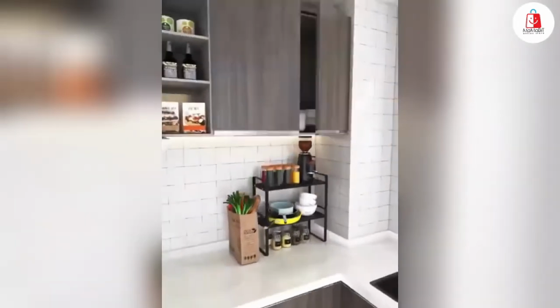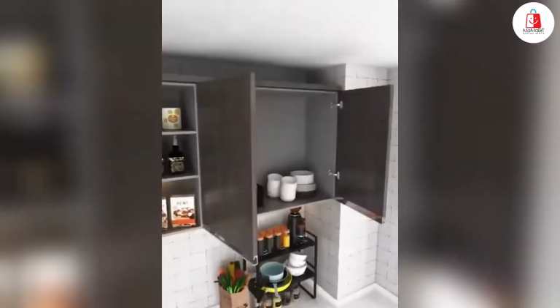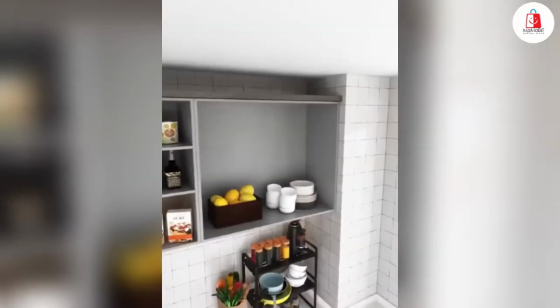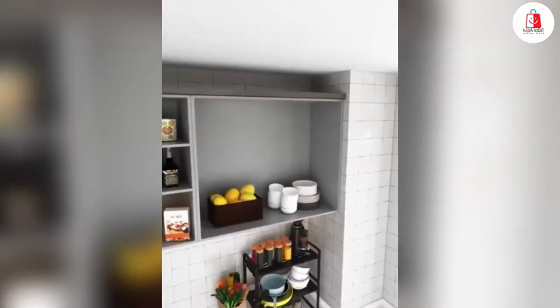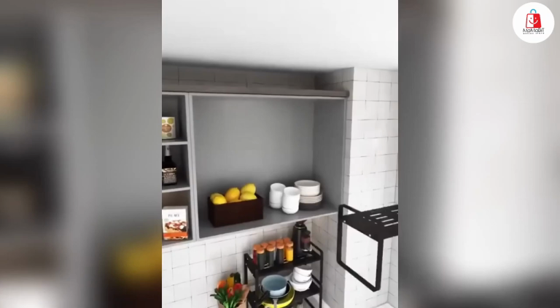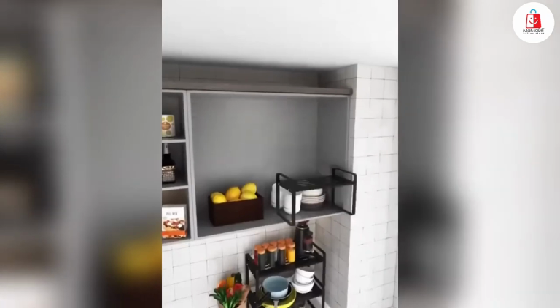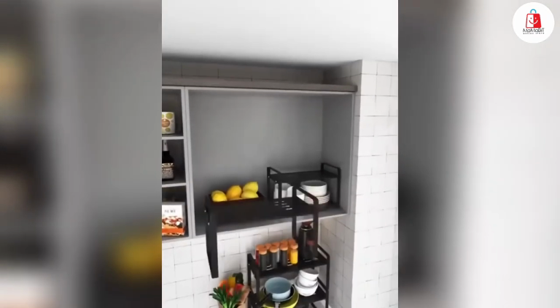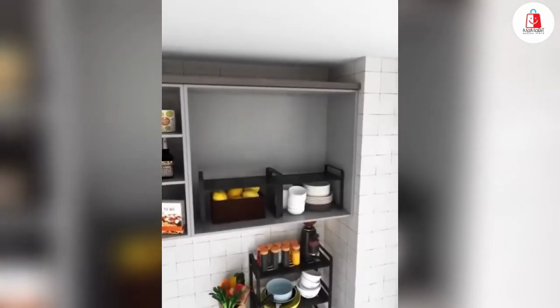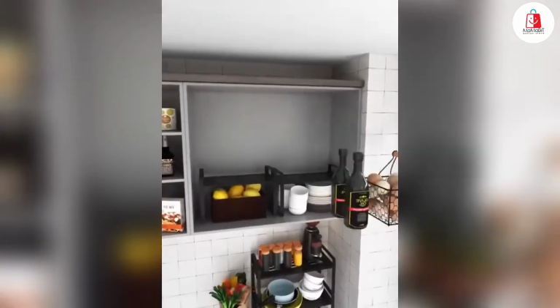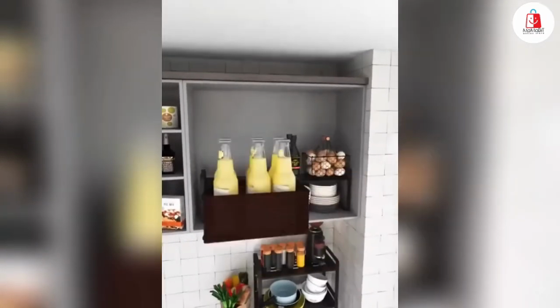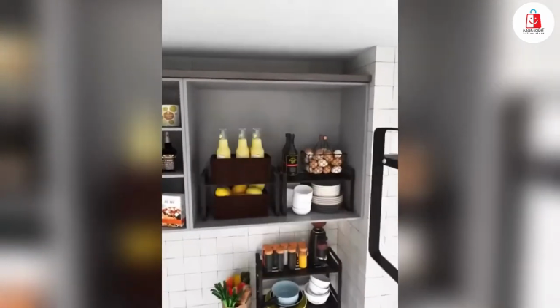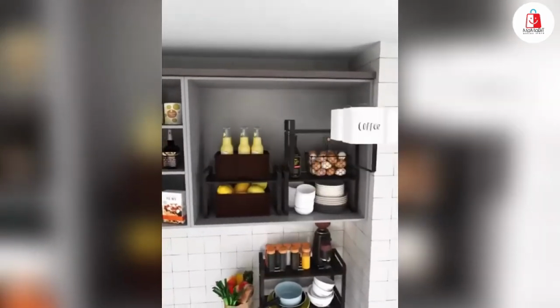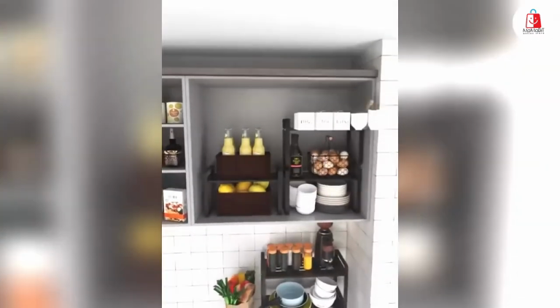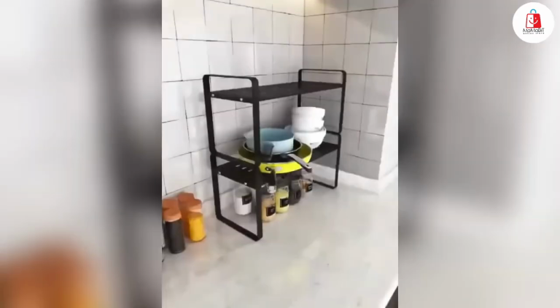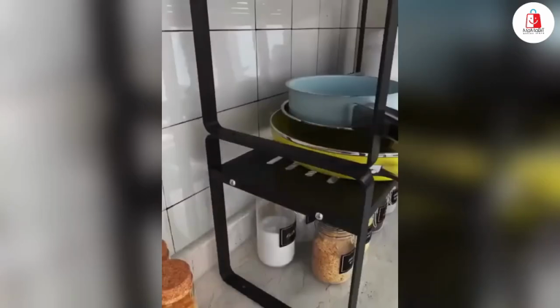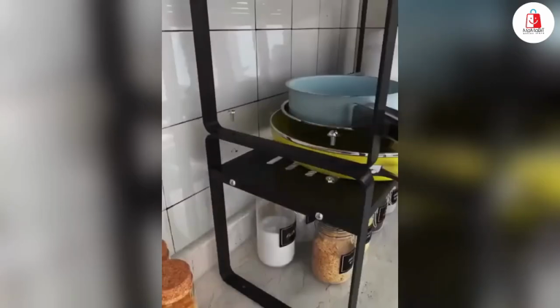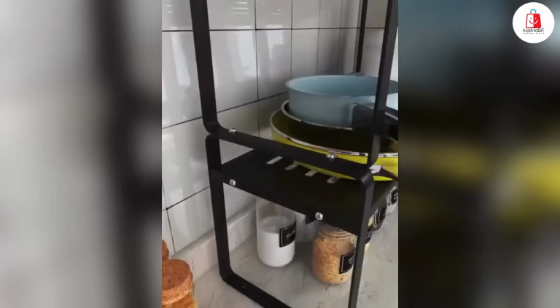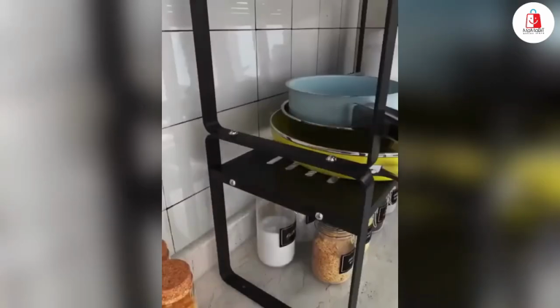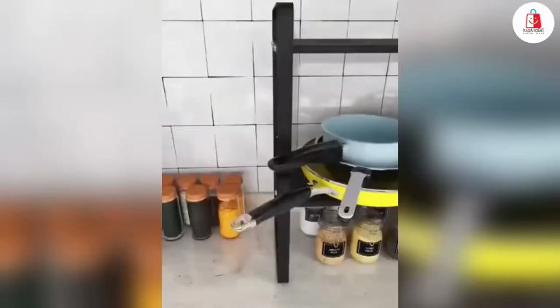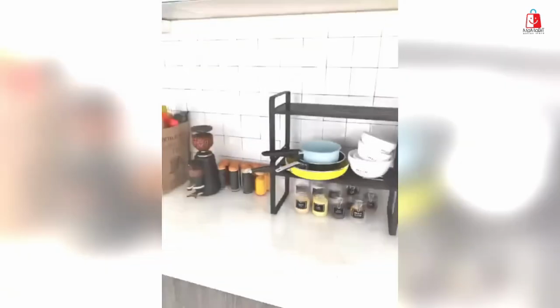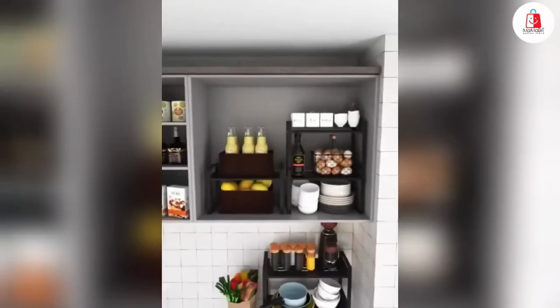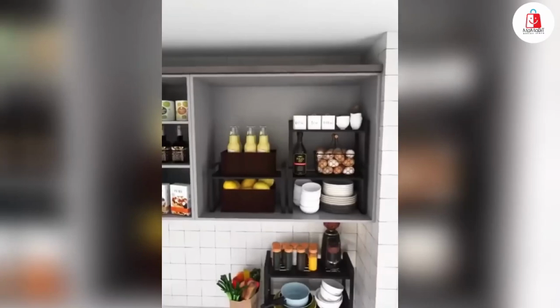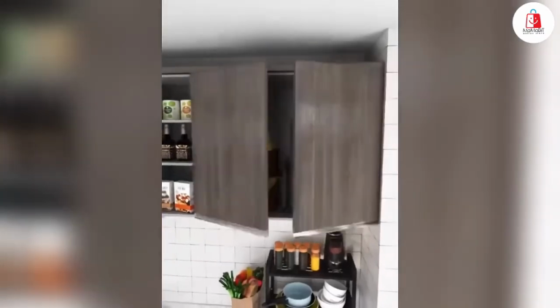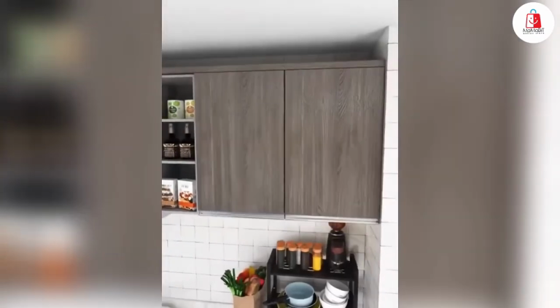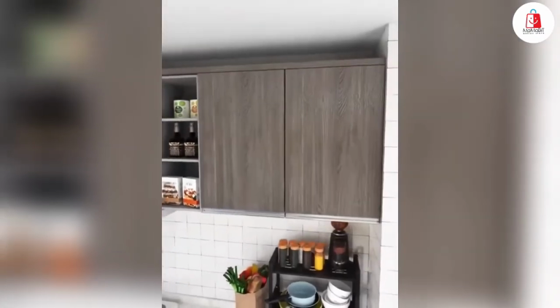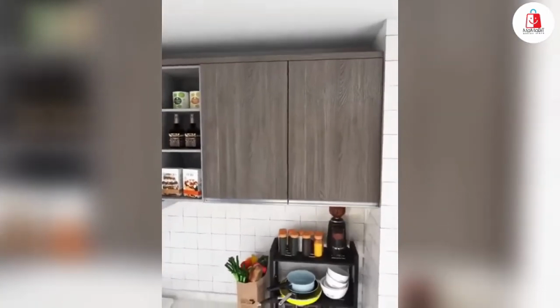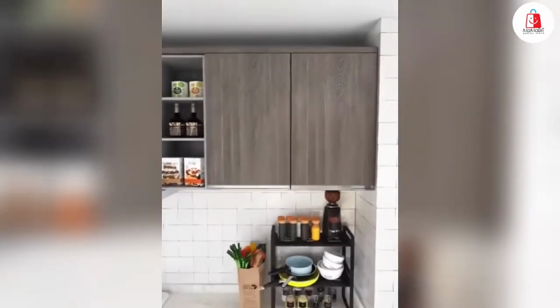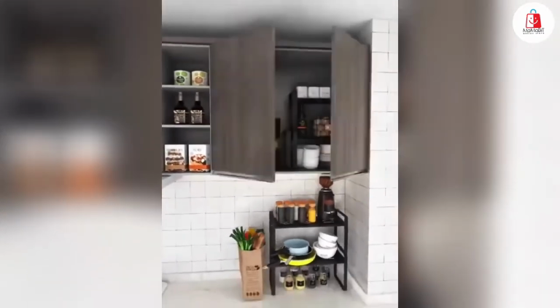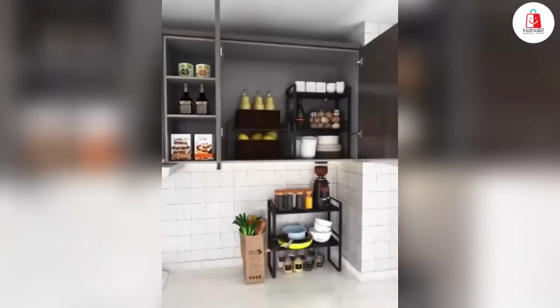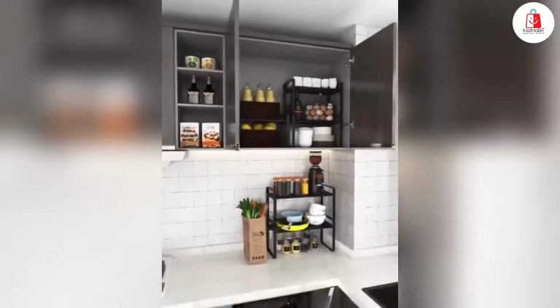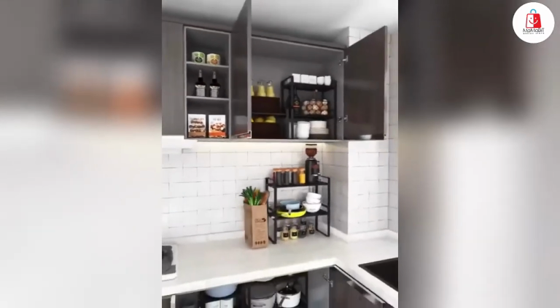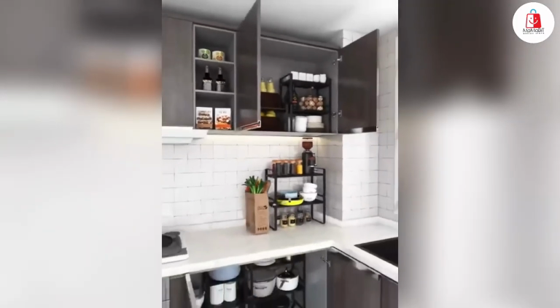spices, books, or whatever you need. Assembly is quick, just under five minutes — don't forget to tighten all the screws to keep it balanced and secure. Super easy to clean too, just wipe with a damp cloth.